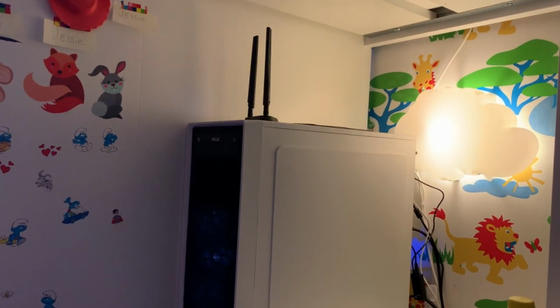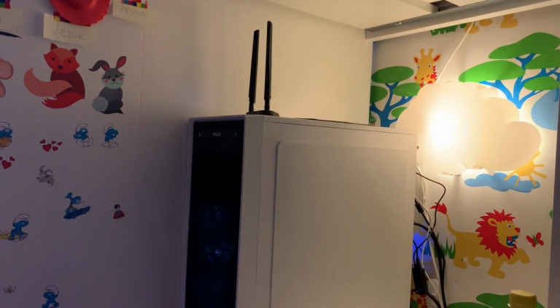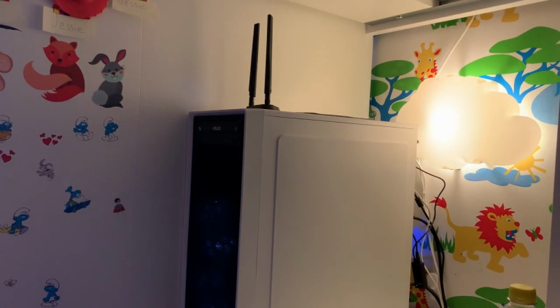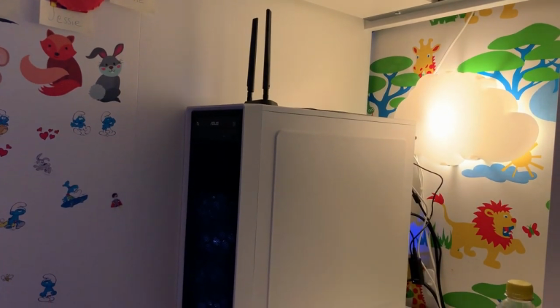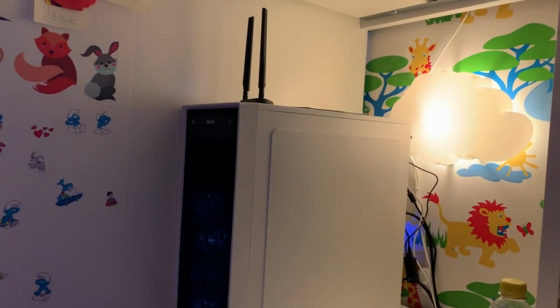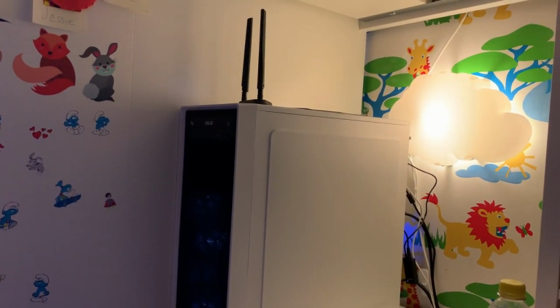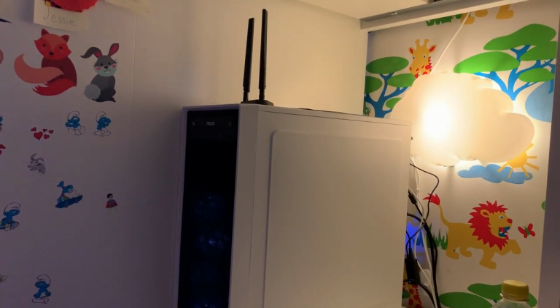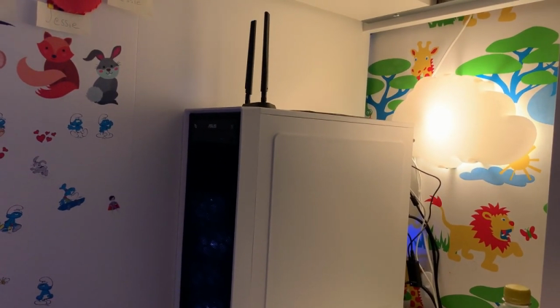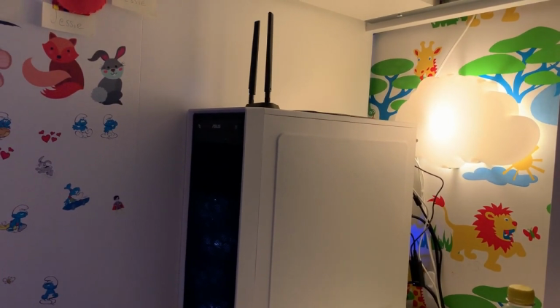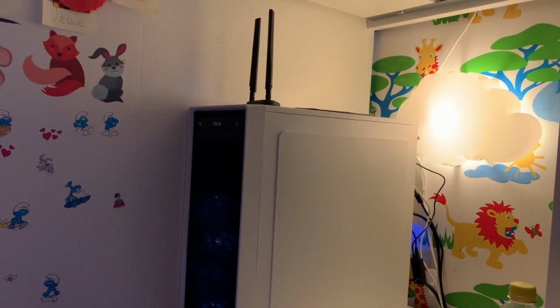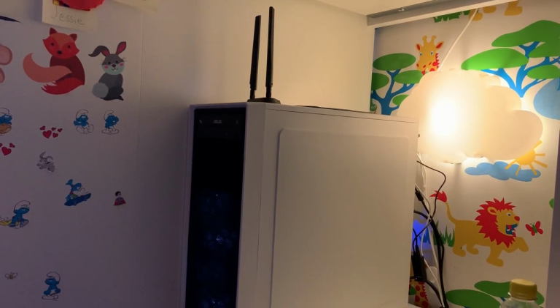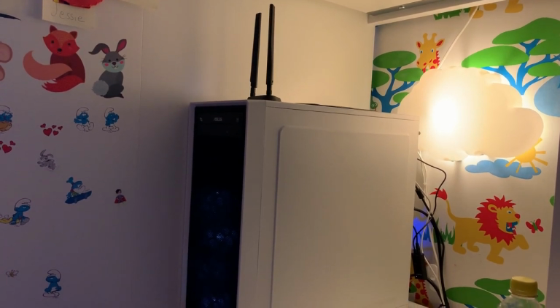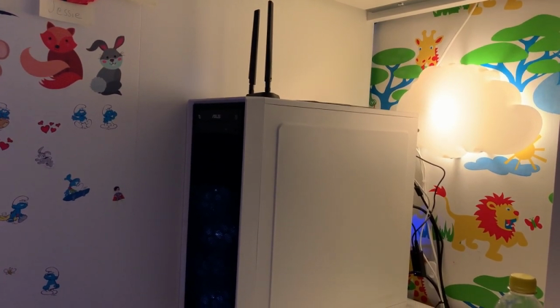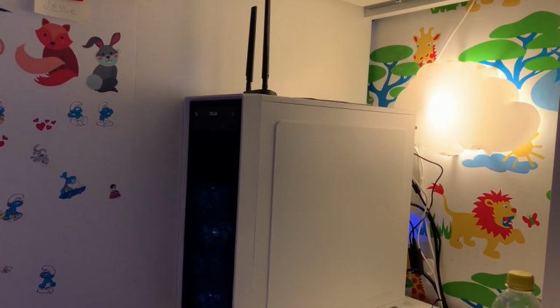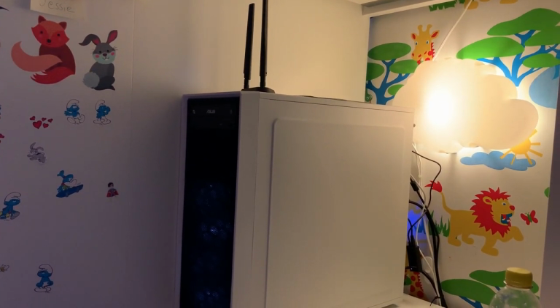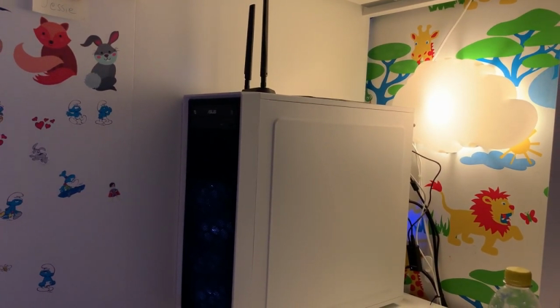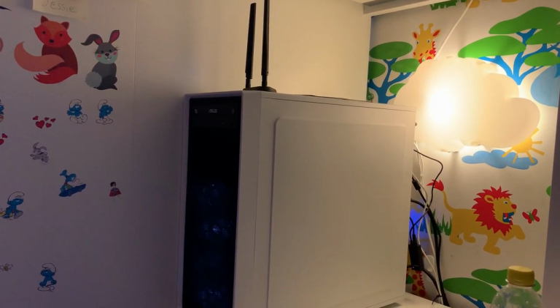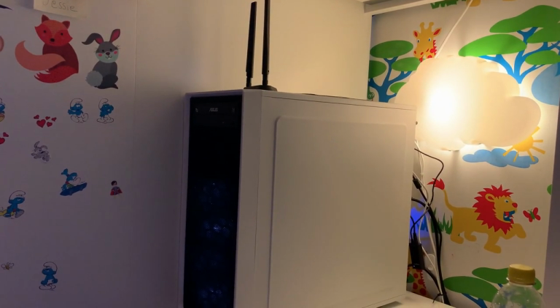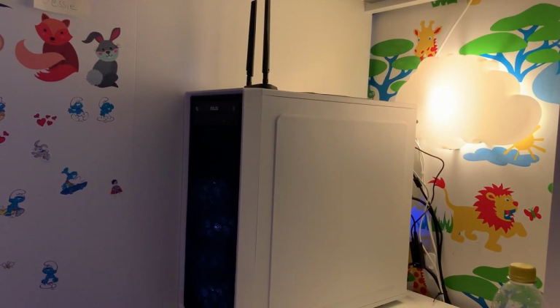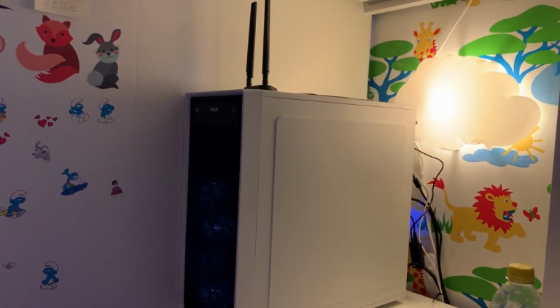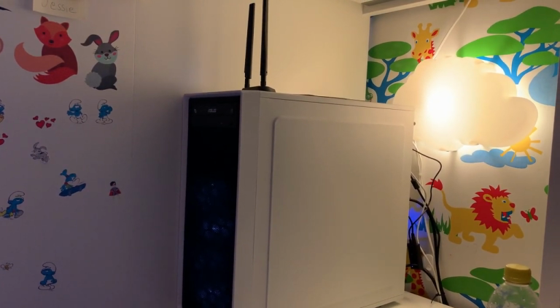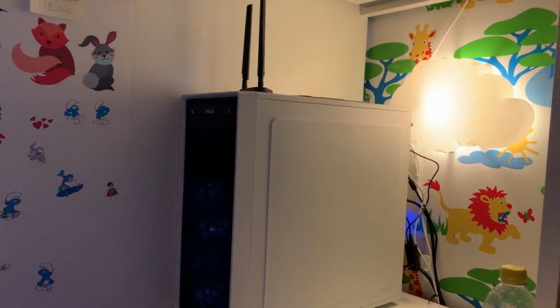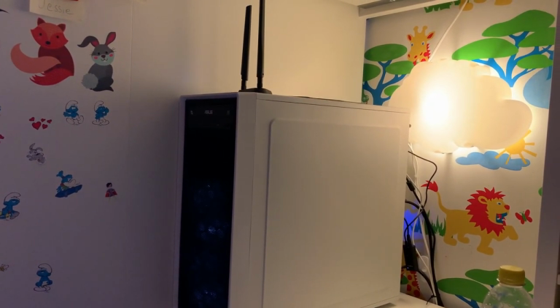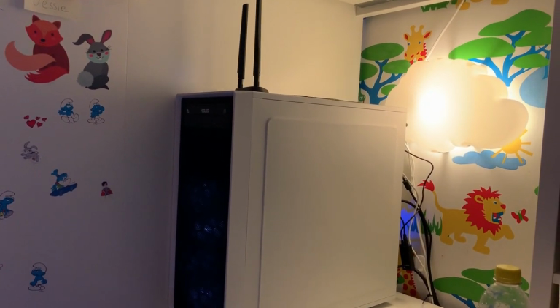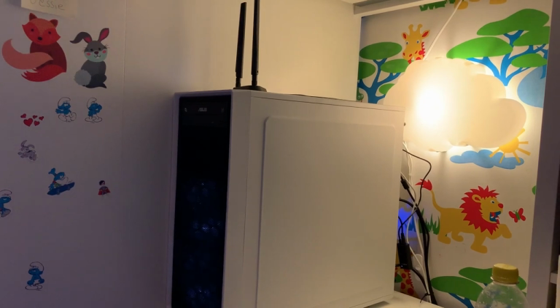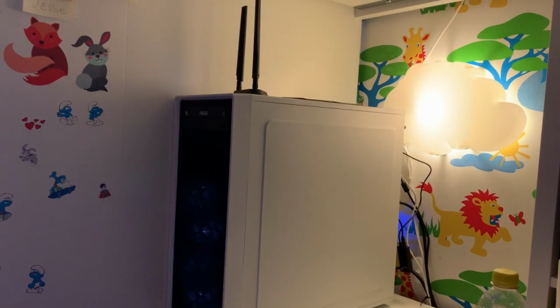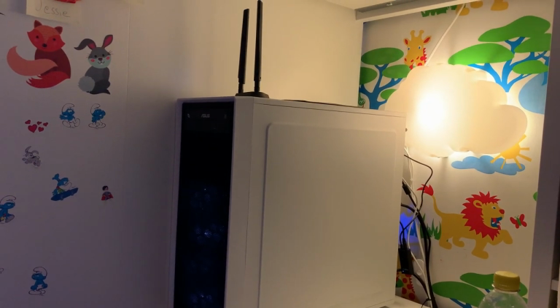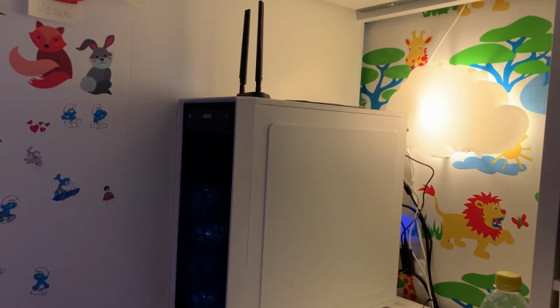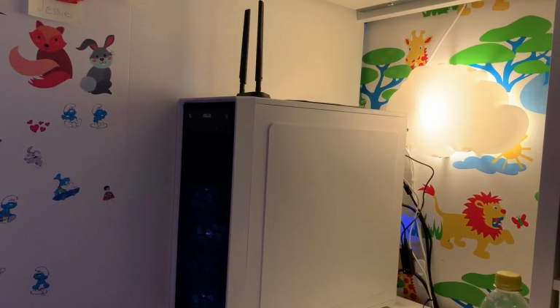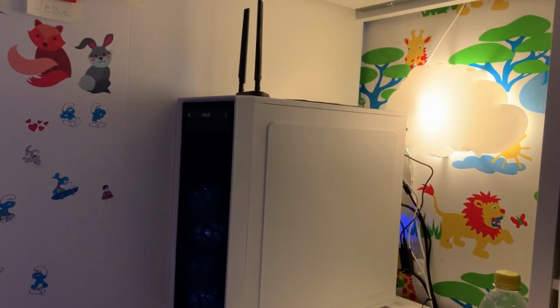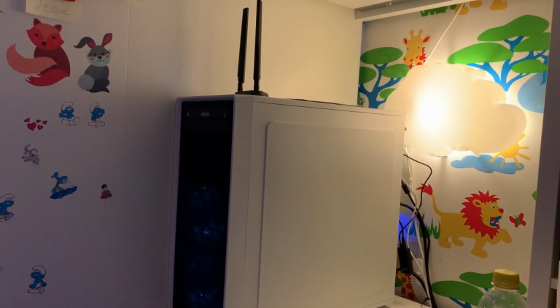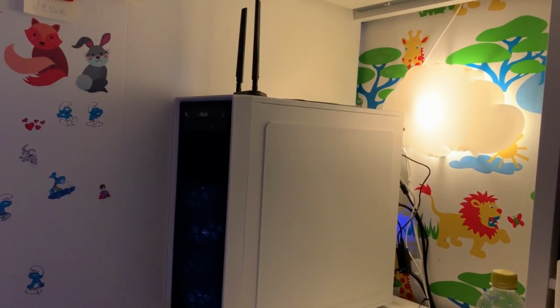That was a short unboxing and install. If you liked it, please consider subscribing. Hit the bell button if you want to have more updates. Have a good day.